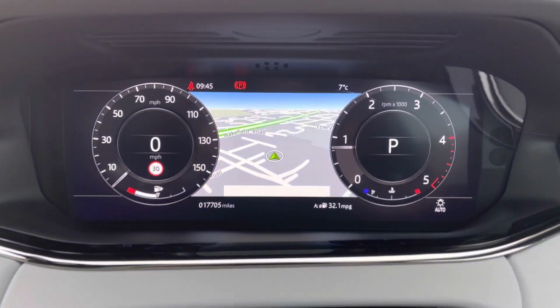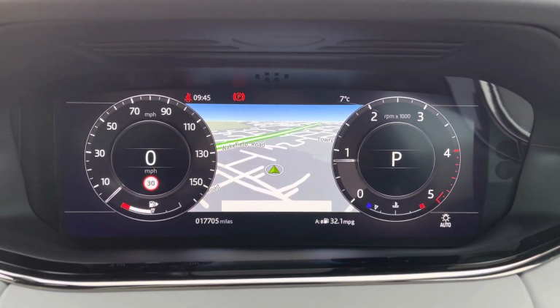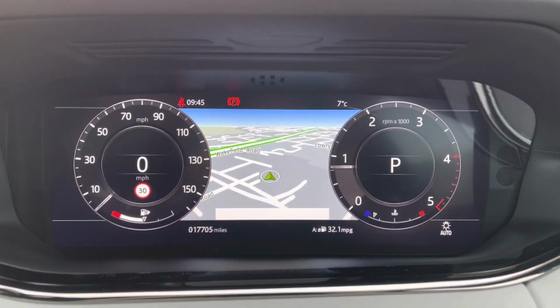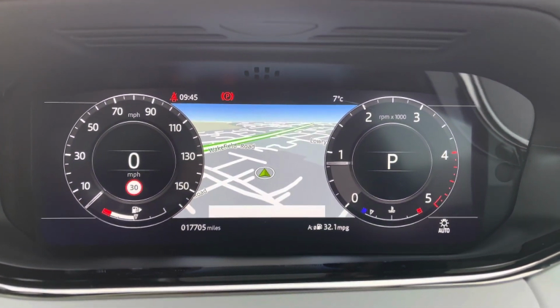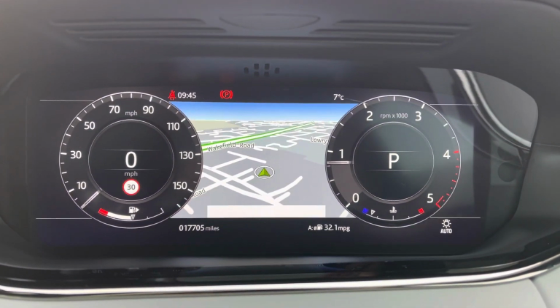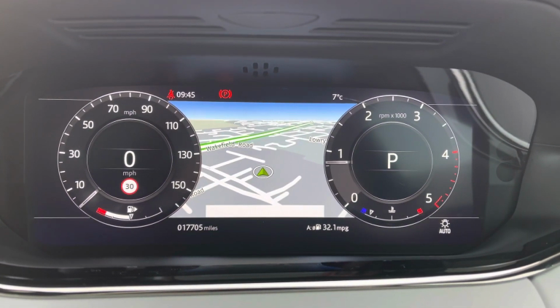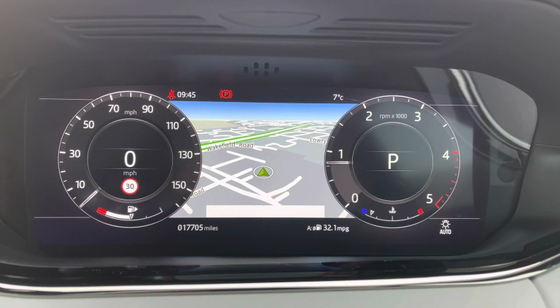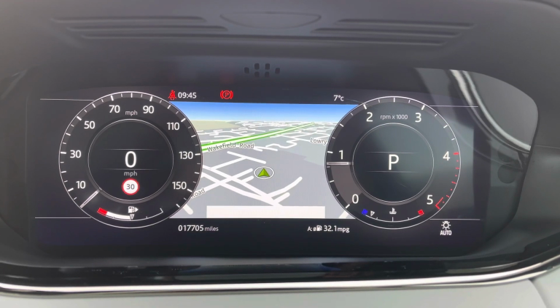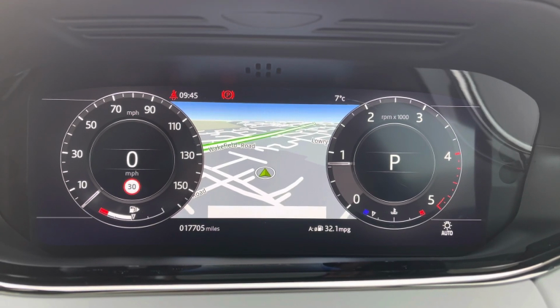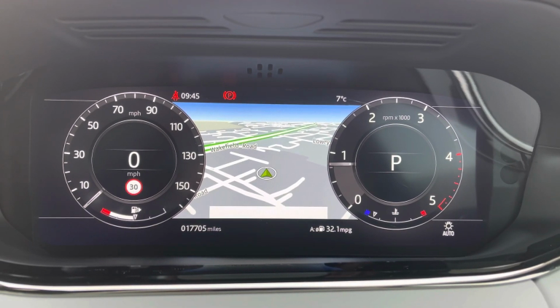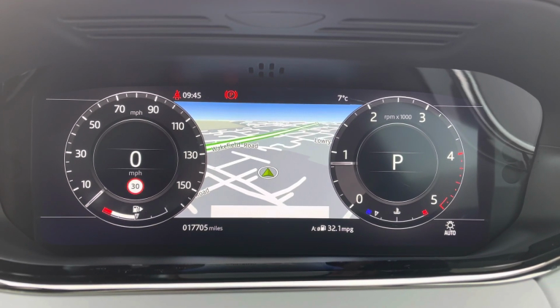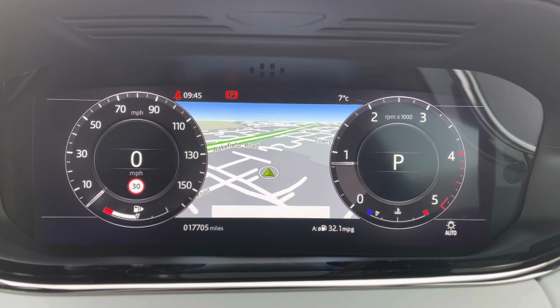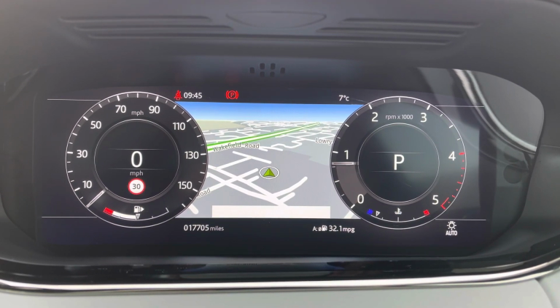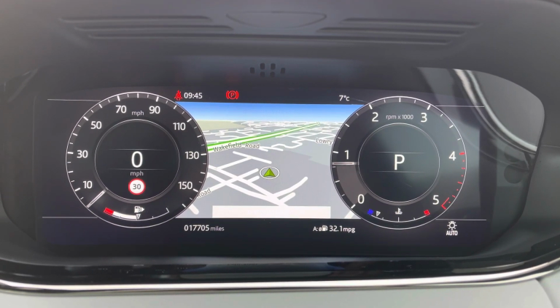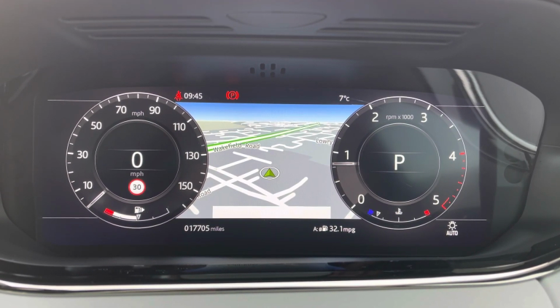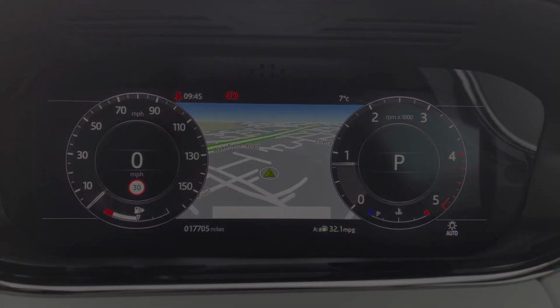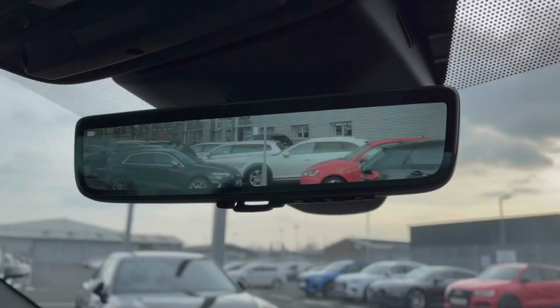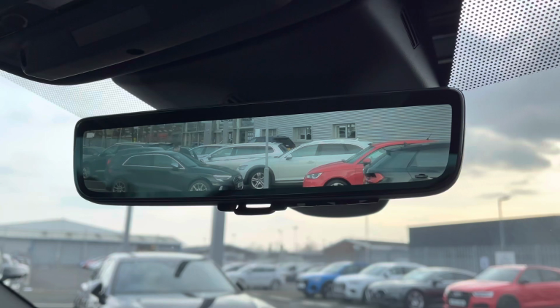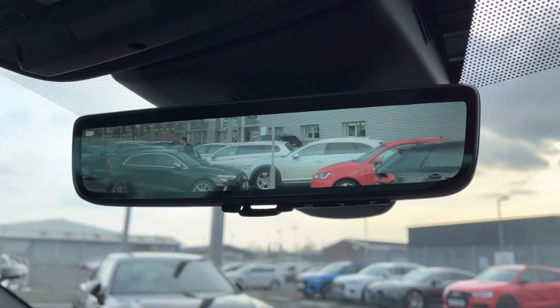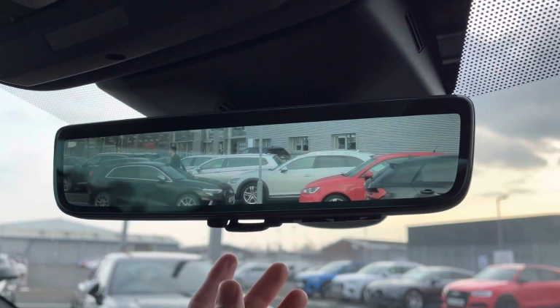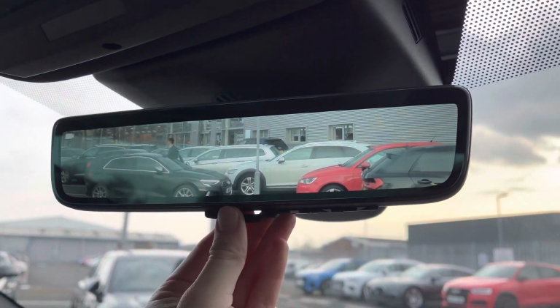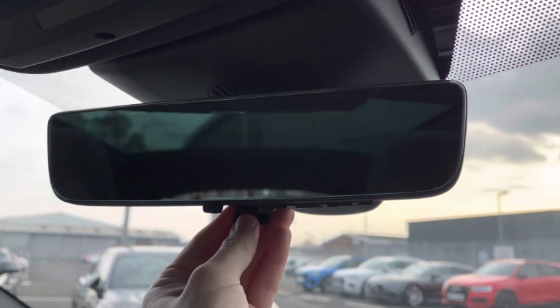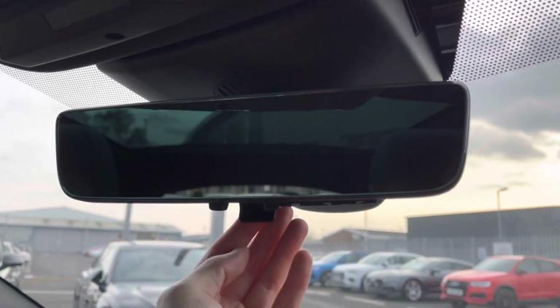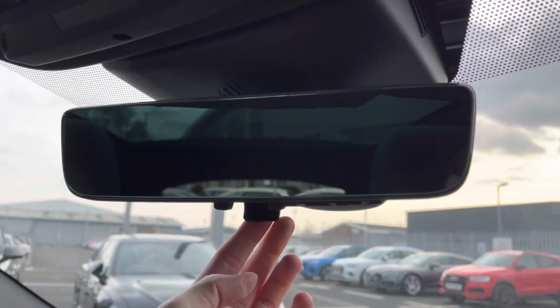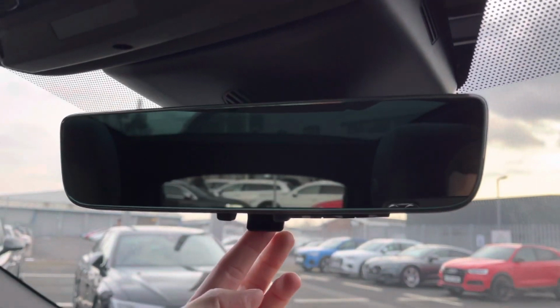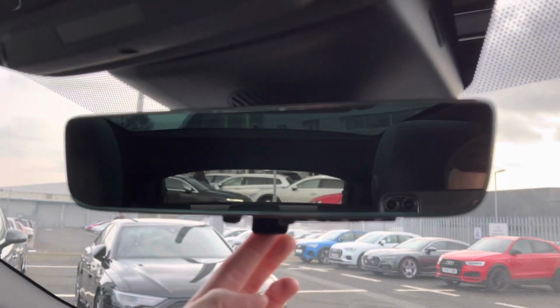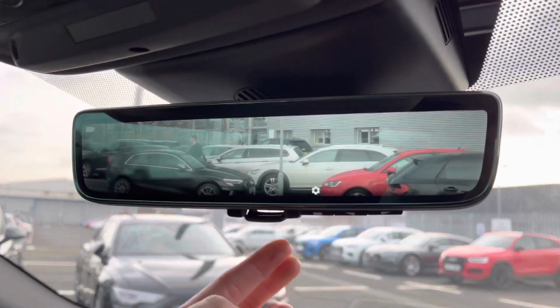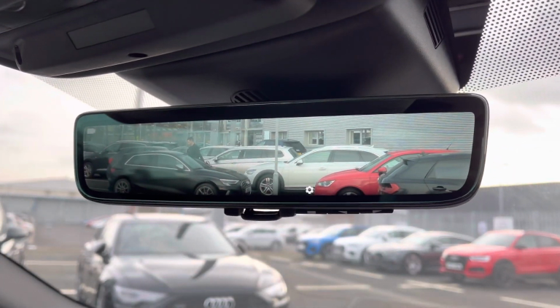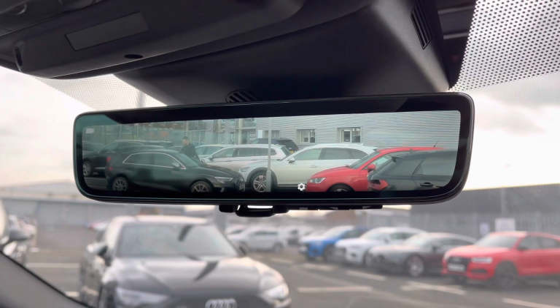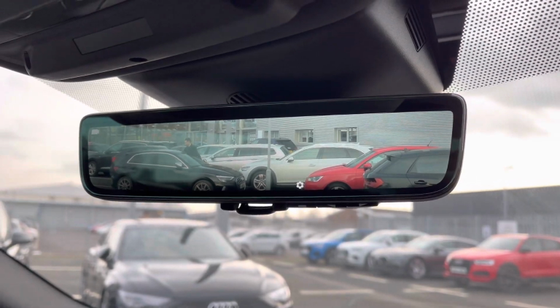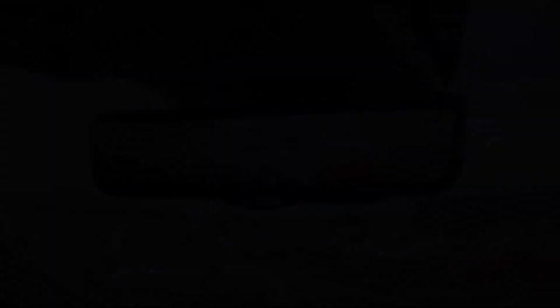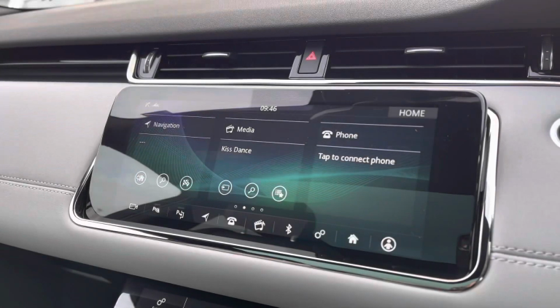It's currently on 17,705 miles, and you can access a huge range of multimedia features on your dashboard or with the touch of a button. It also comes equipped with the ClearSight interior mirror, which allows a rear camera view.